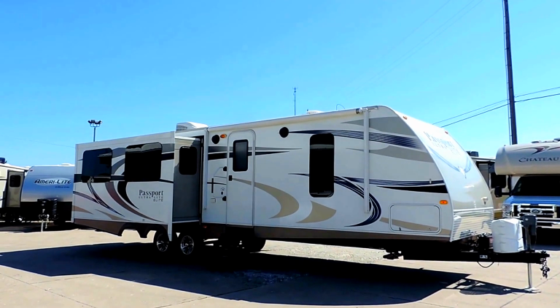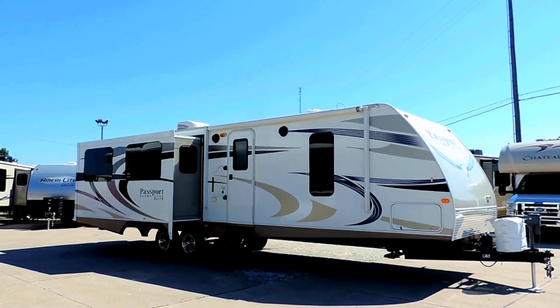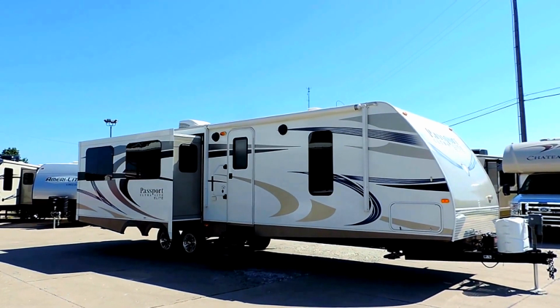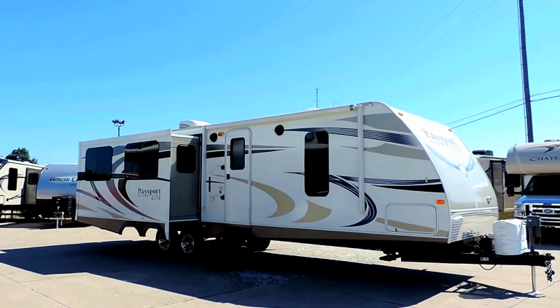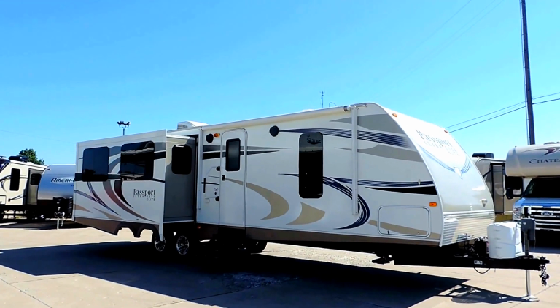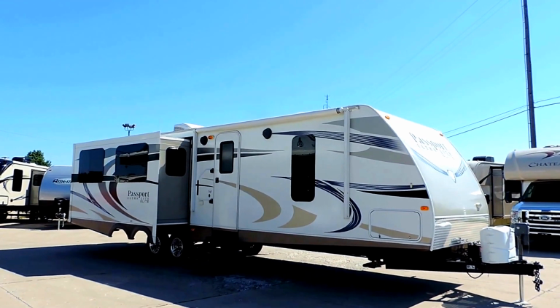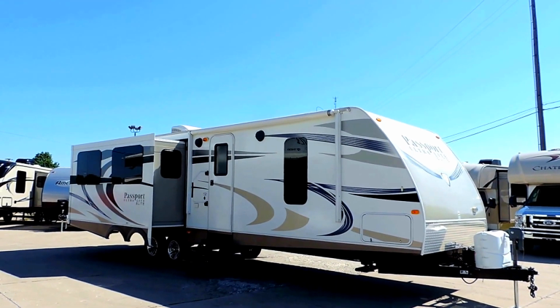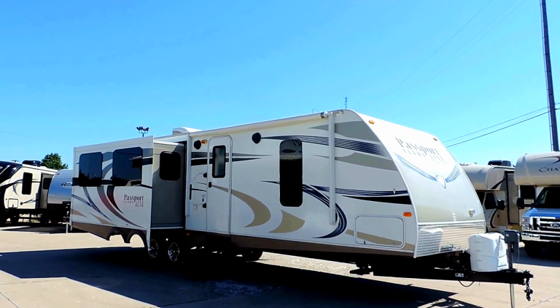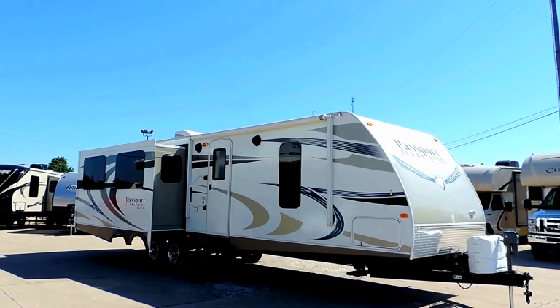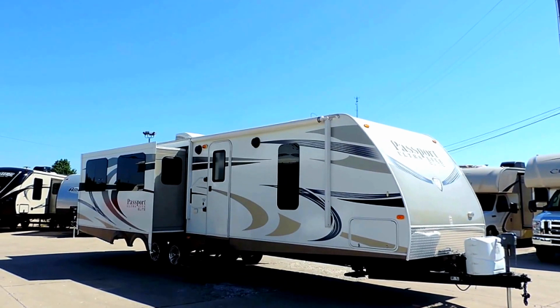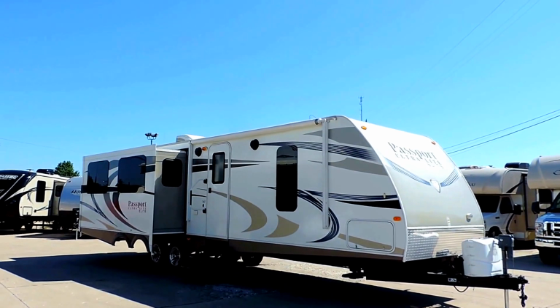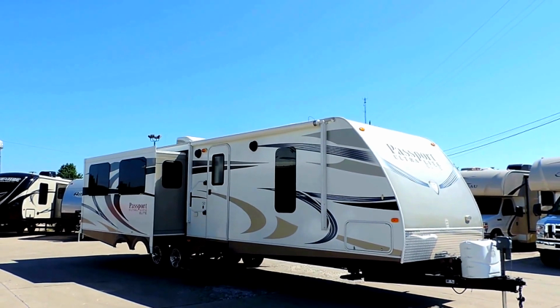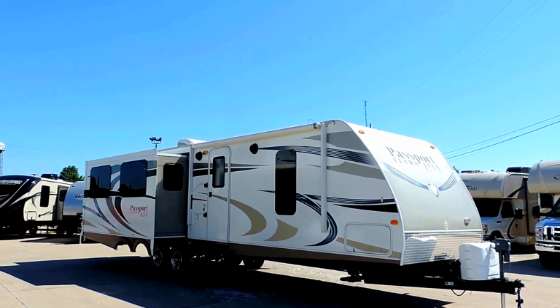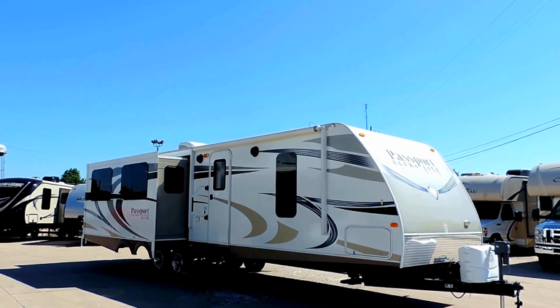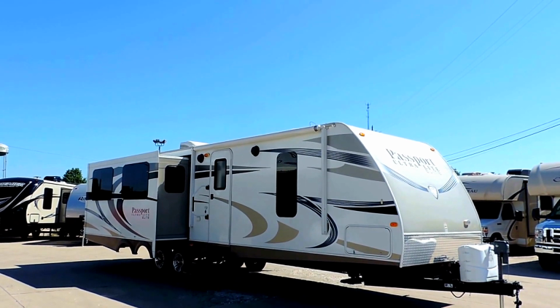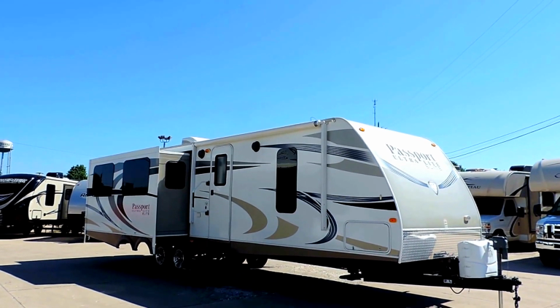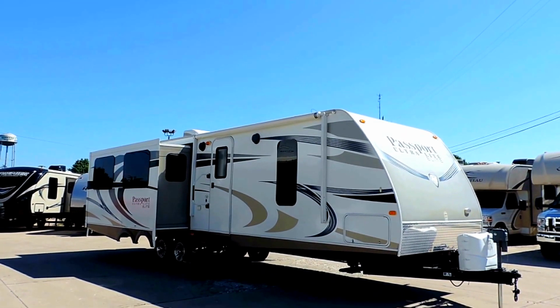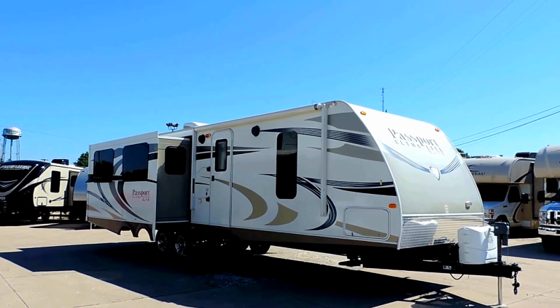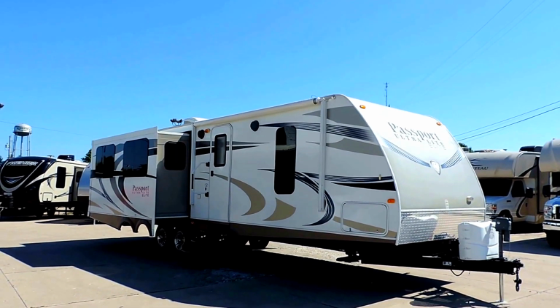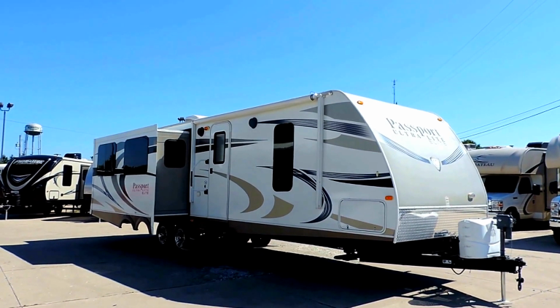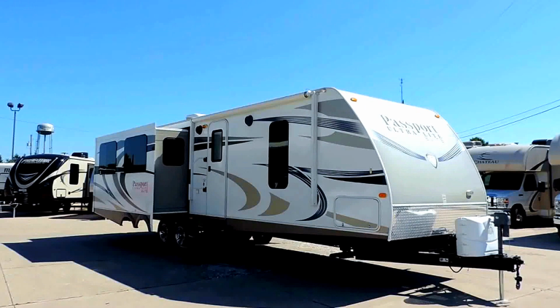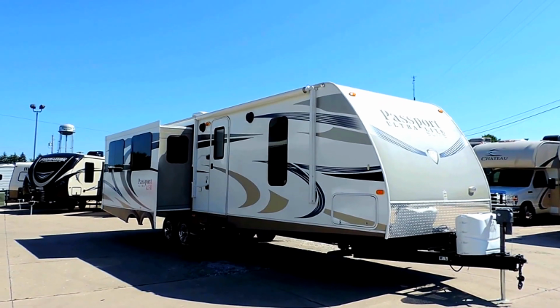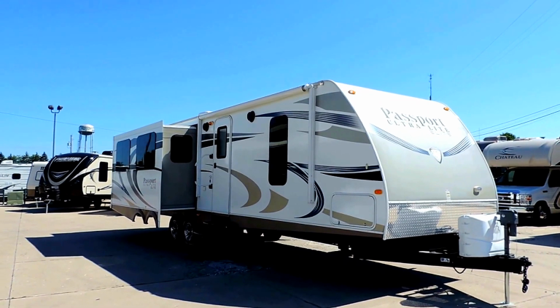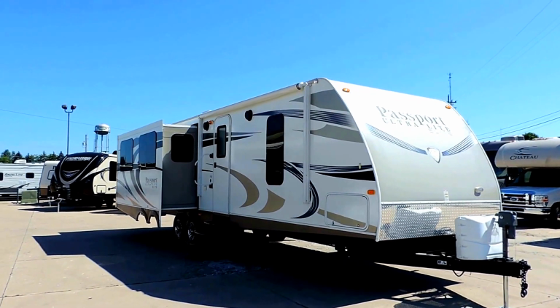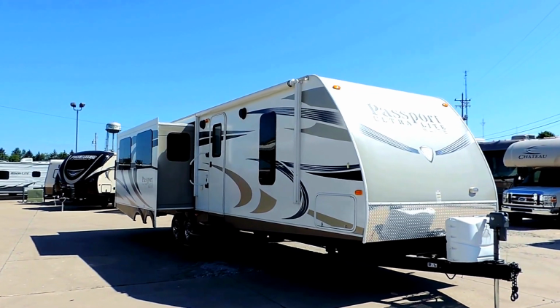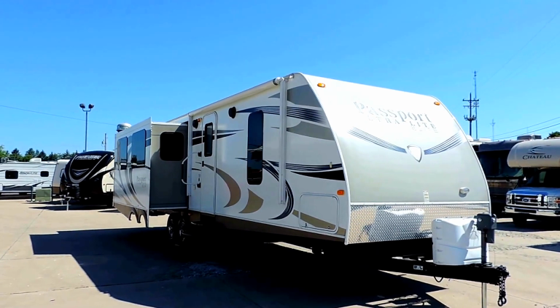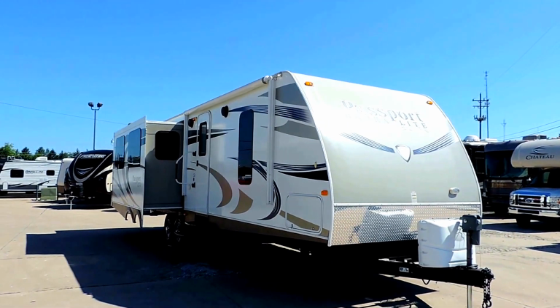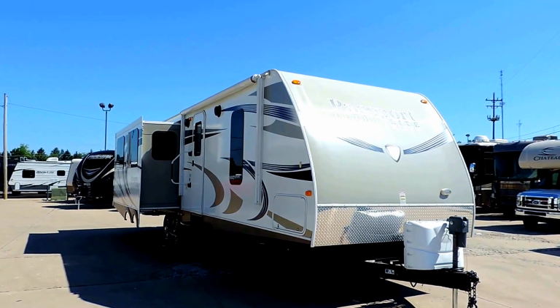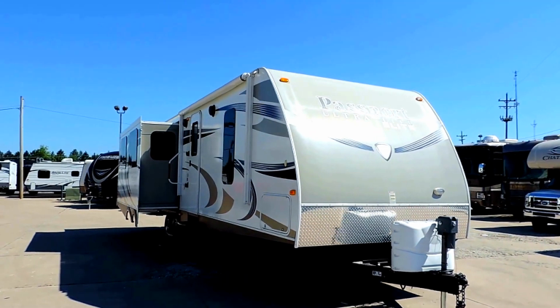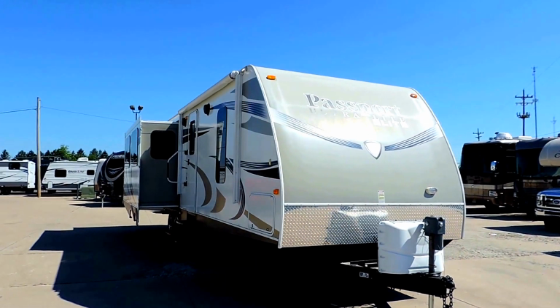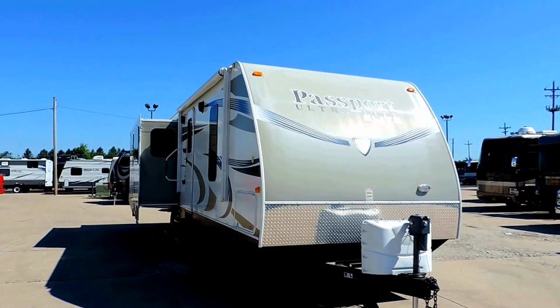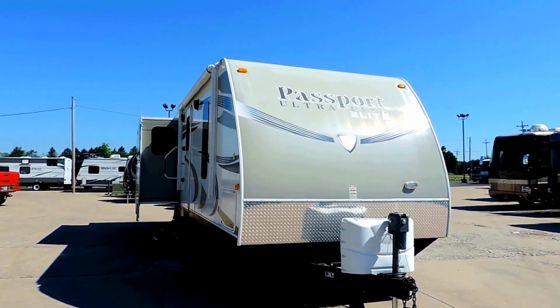Welcome to Zoomer's RV. Today we just got in a 2014 Keystone Passport Ultralight Elite Series, model 31RE. It's got two slides, 34 feet long, and sleeps 2 to 4.